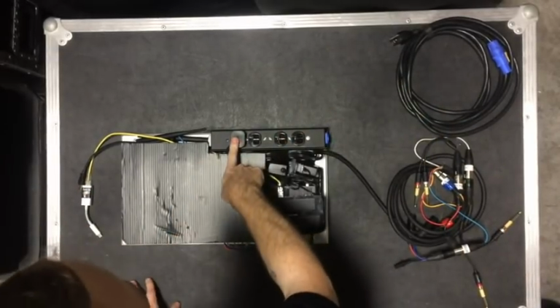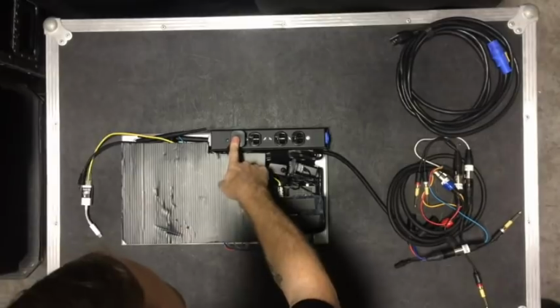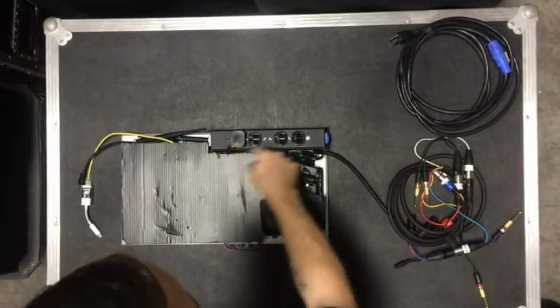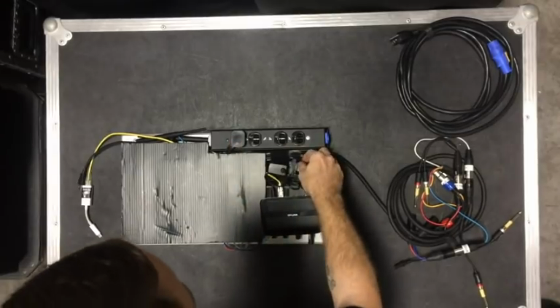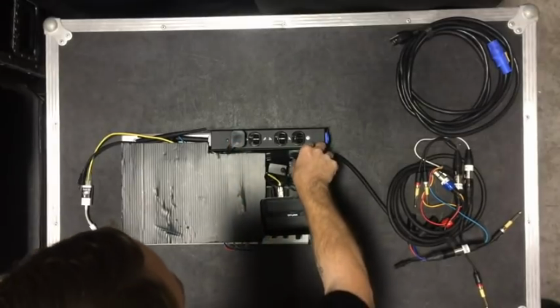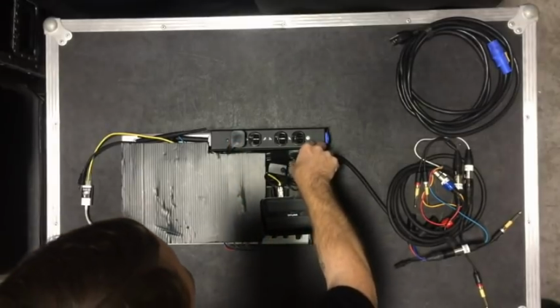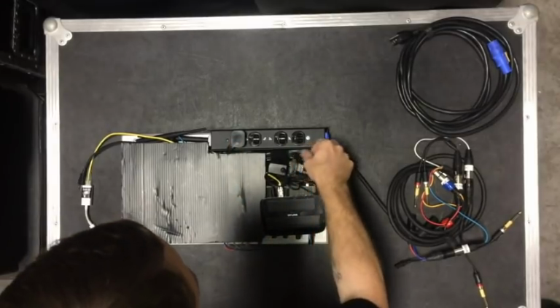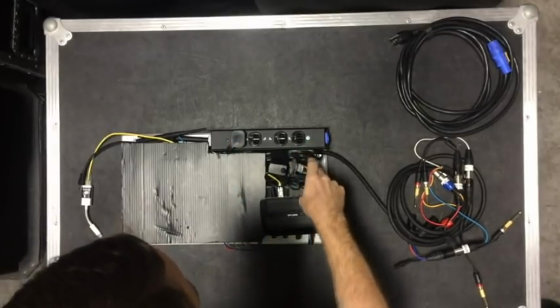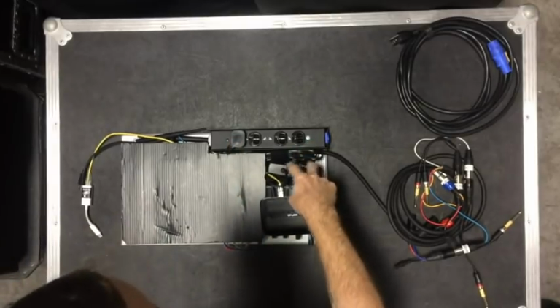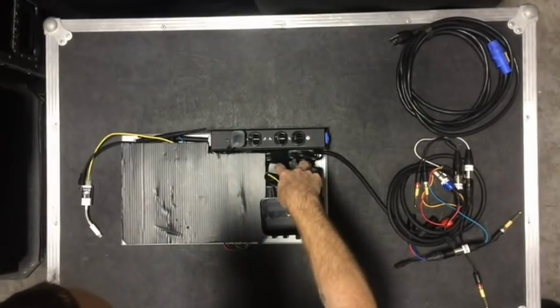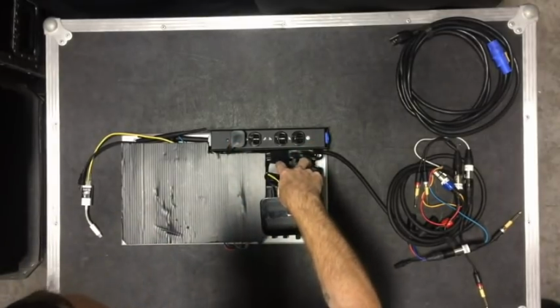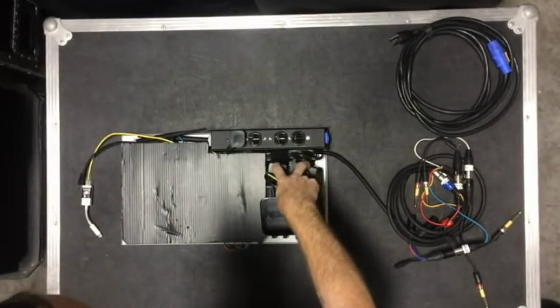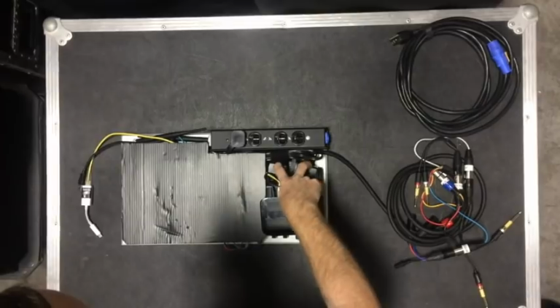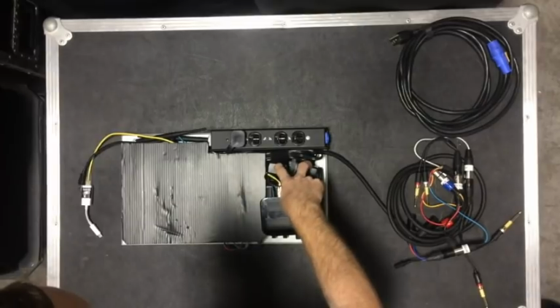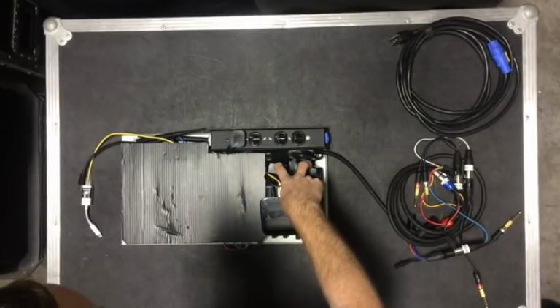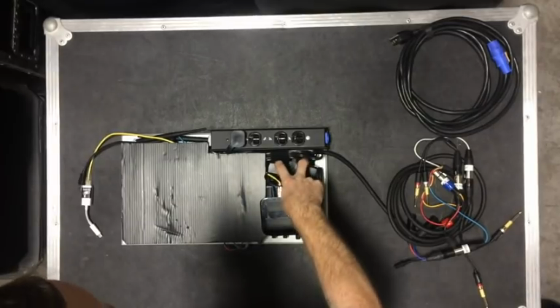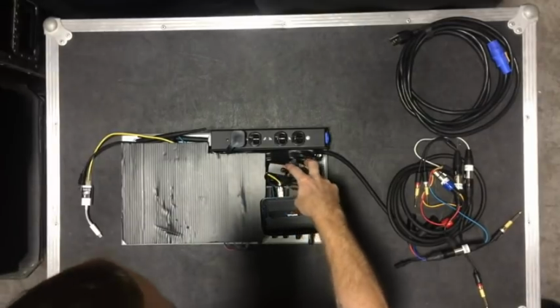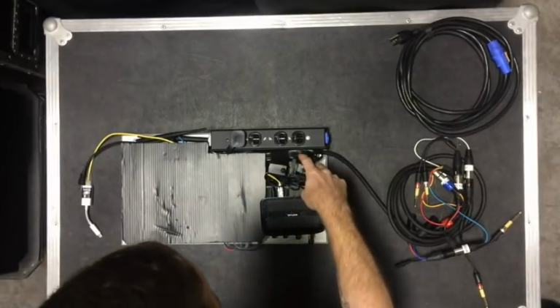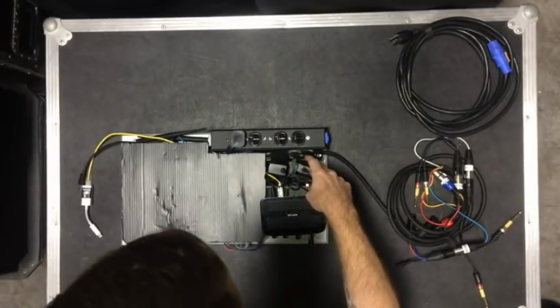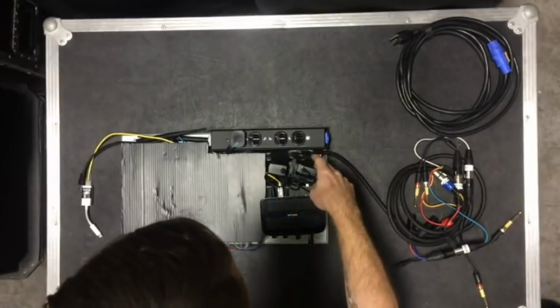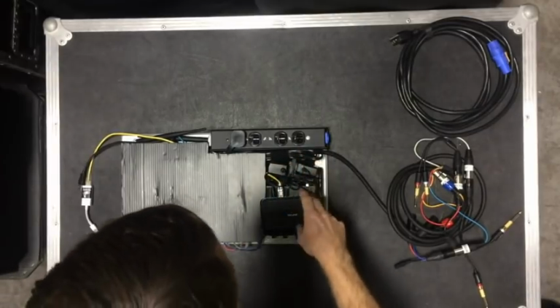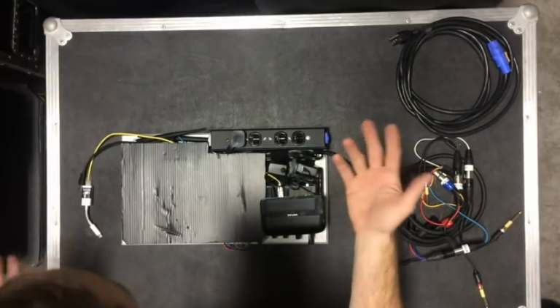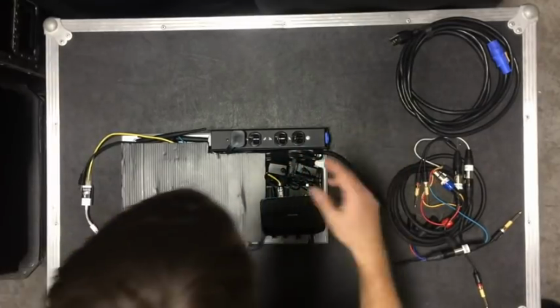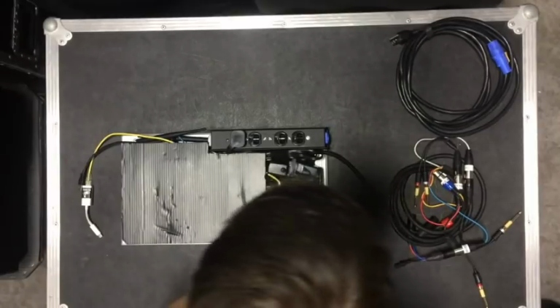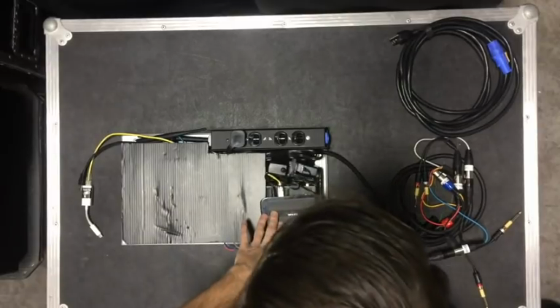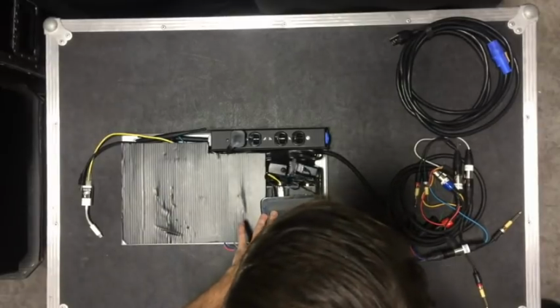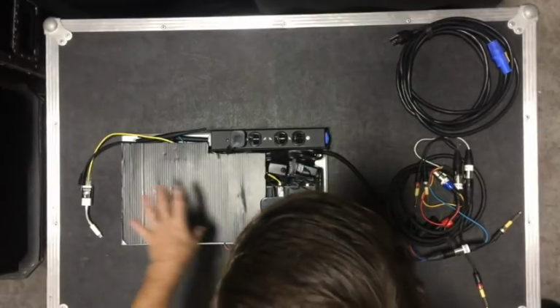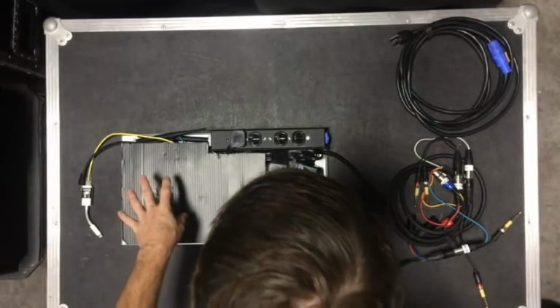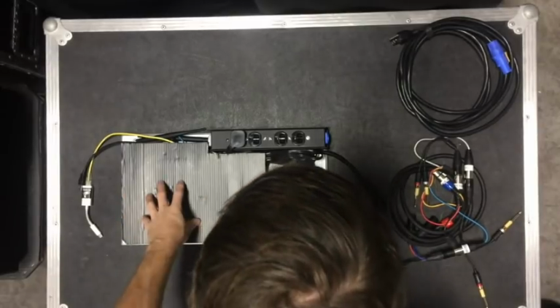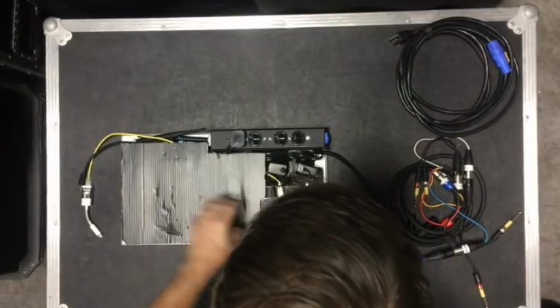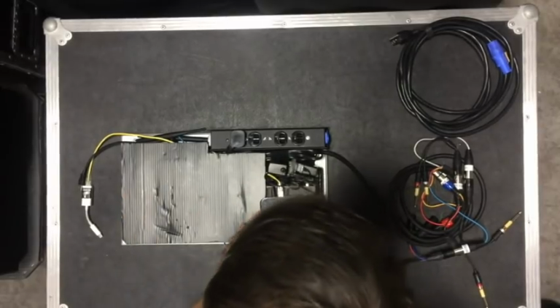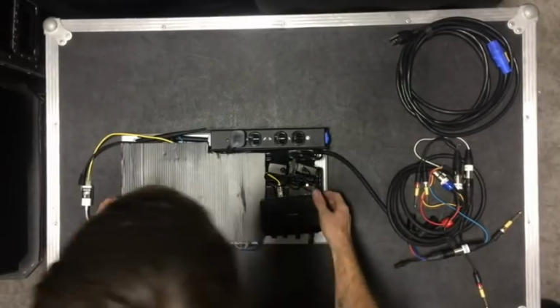This is just a power adapter to deal with the bulky AC-to-DC converters for the wireless mic receiver and the switch.